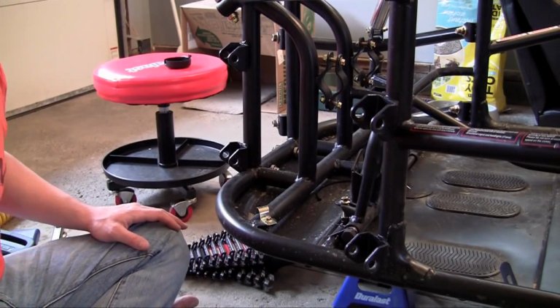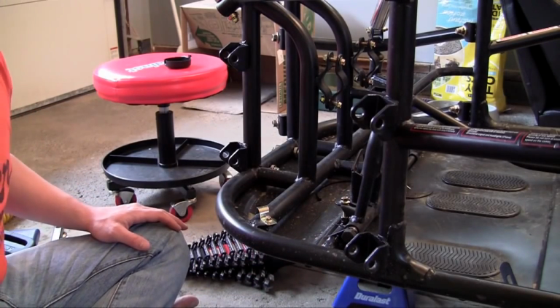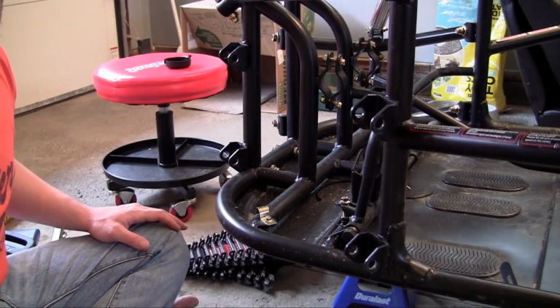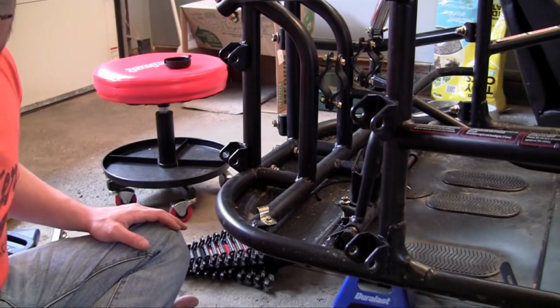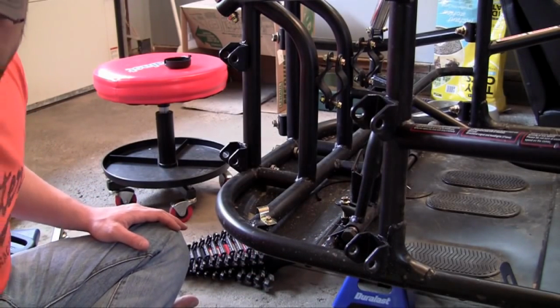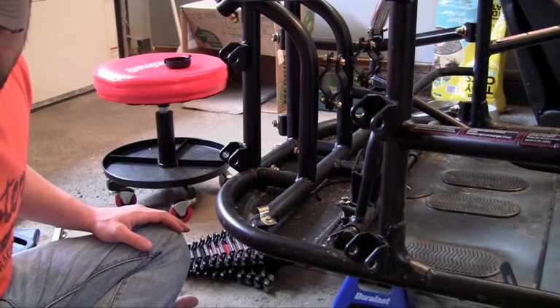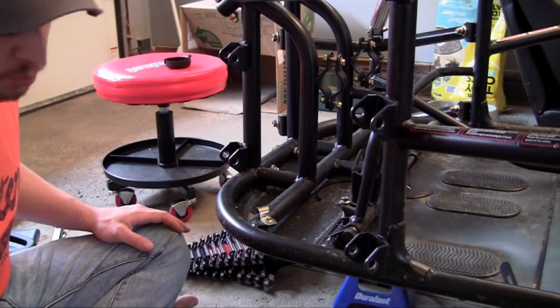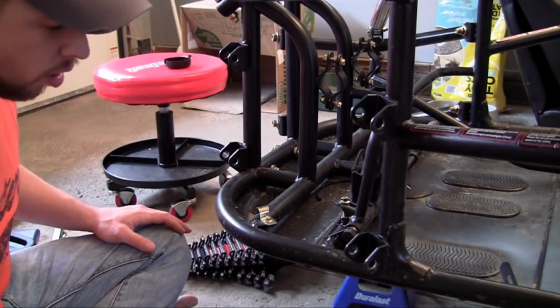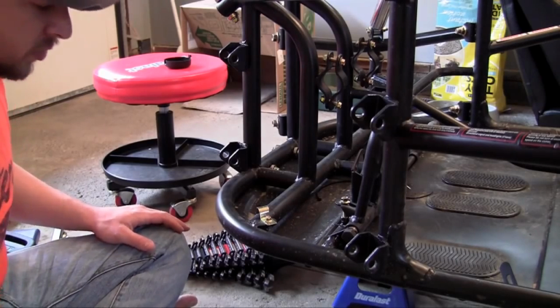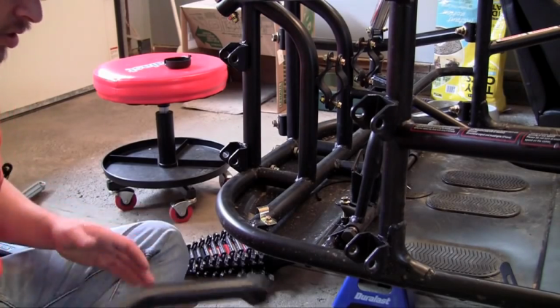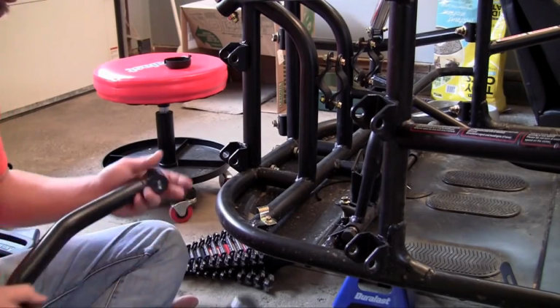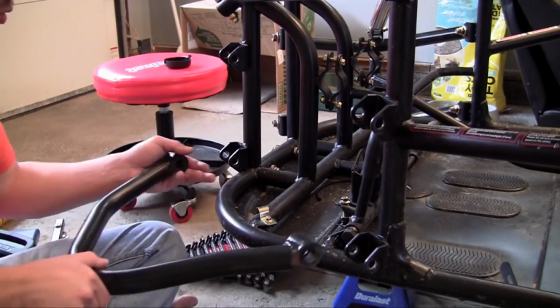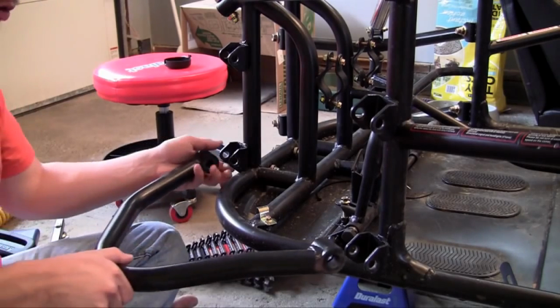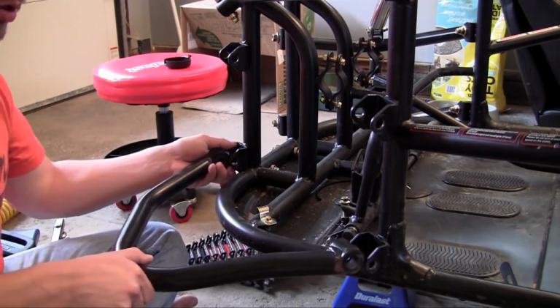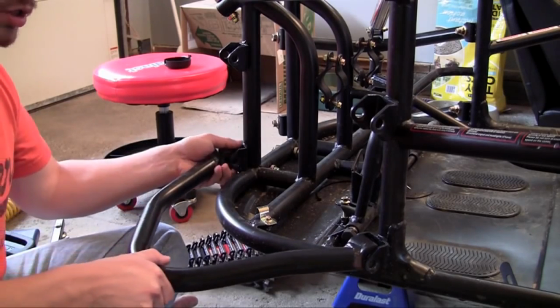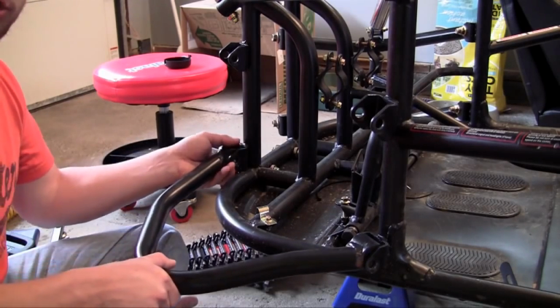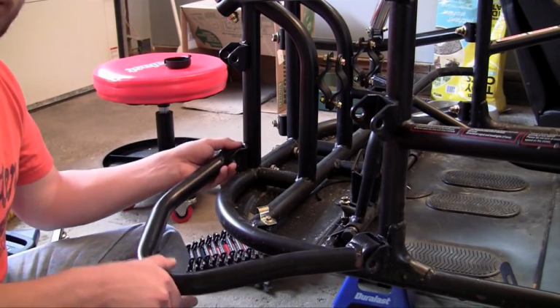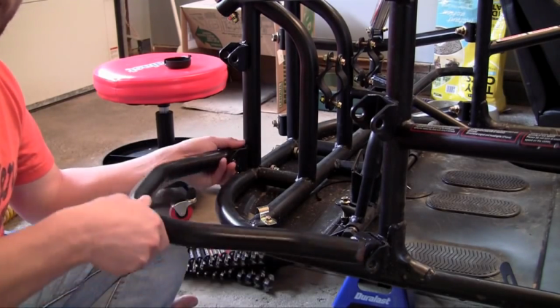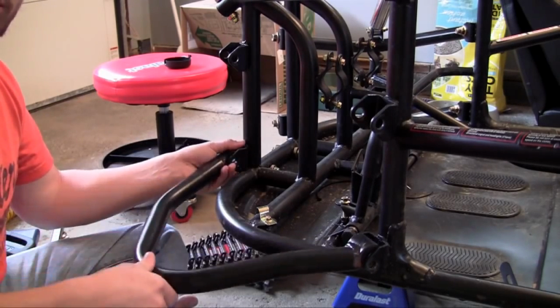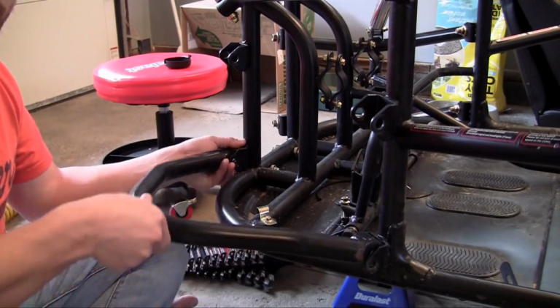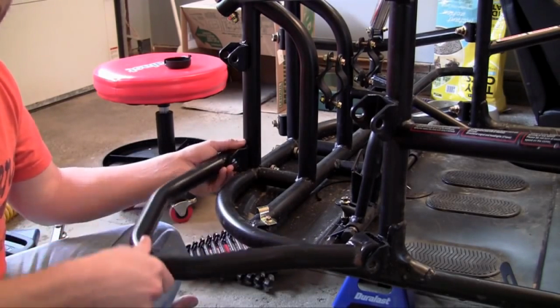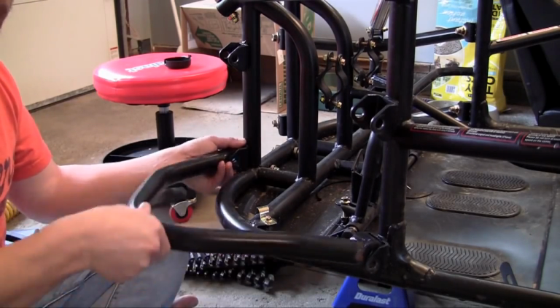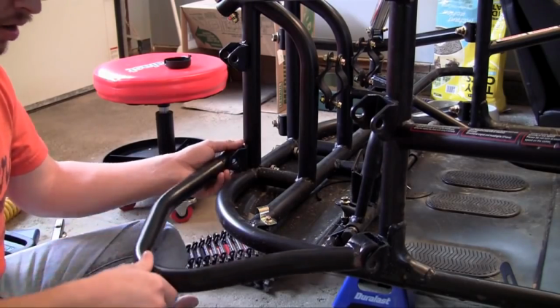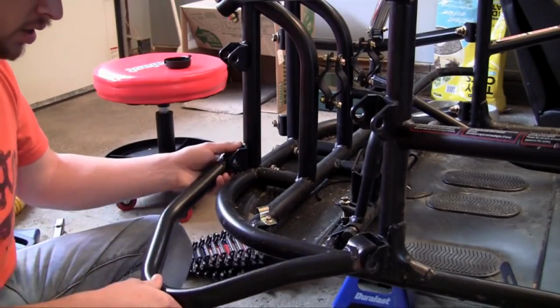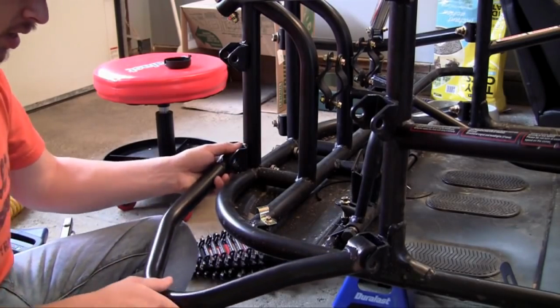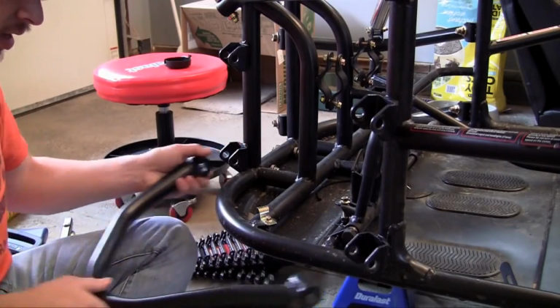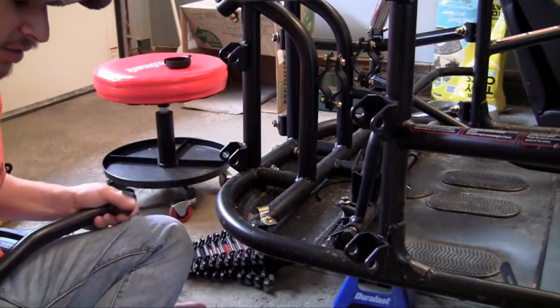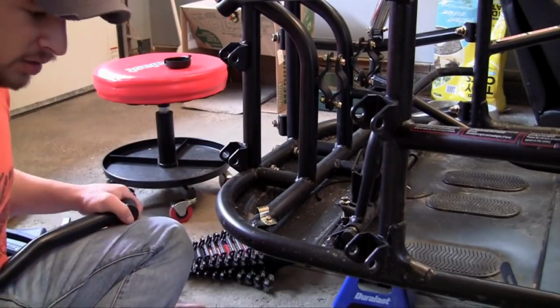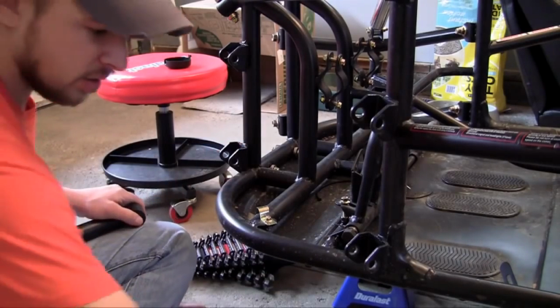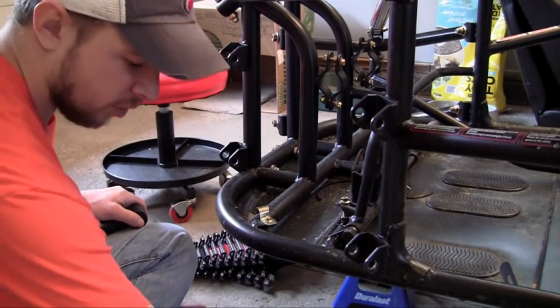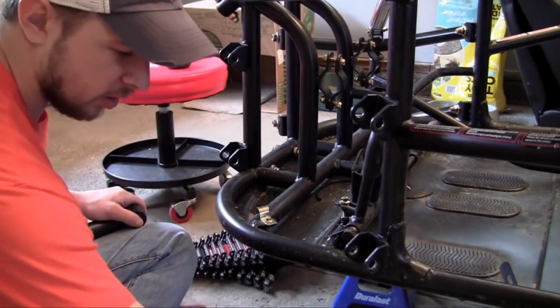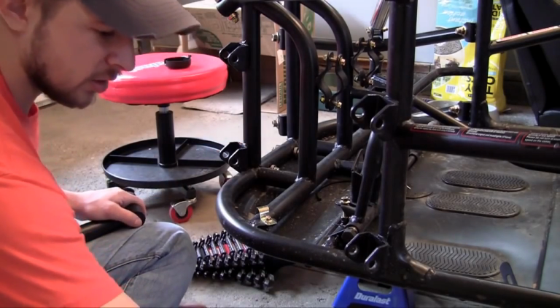We're going to work with a double arm system, which is pretty much two pivoting arms right here, and they connect to the frame like this.